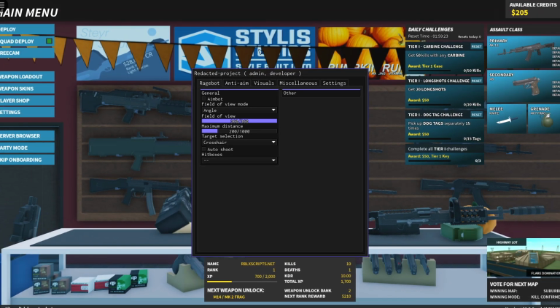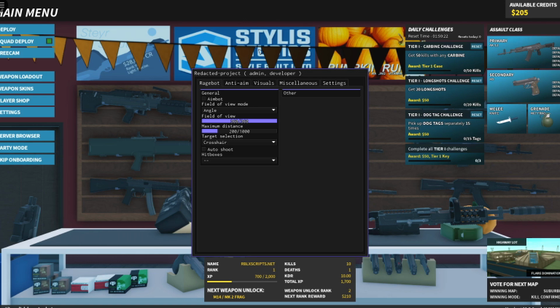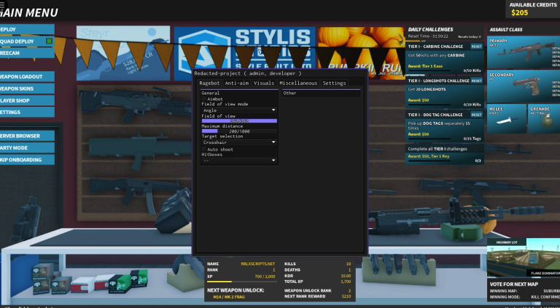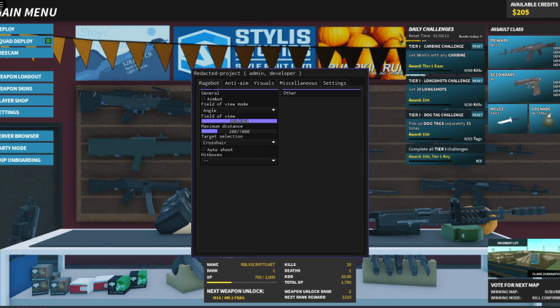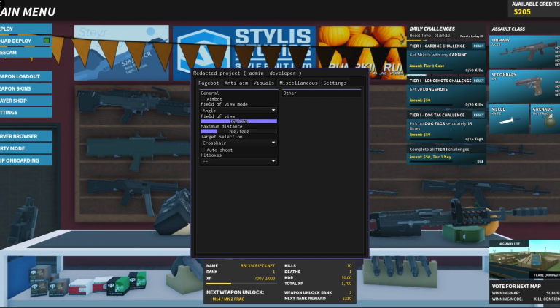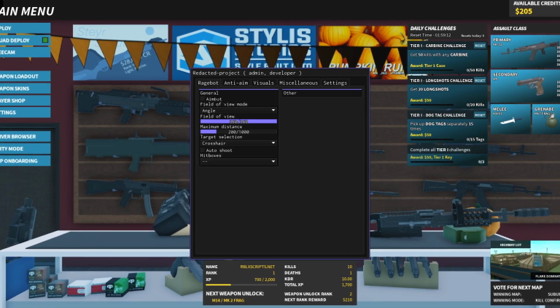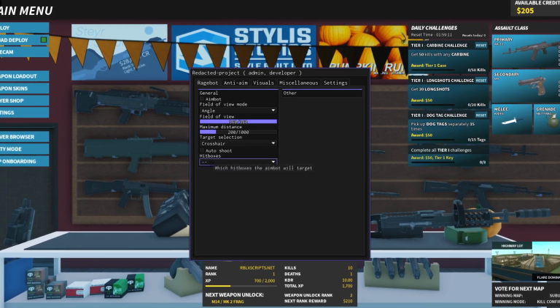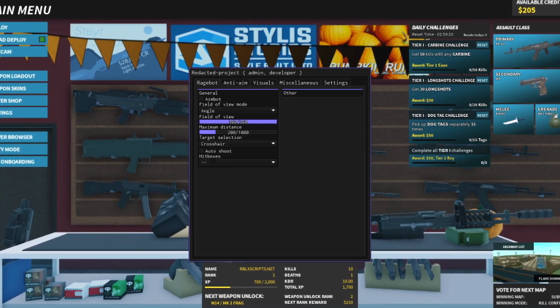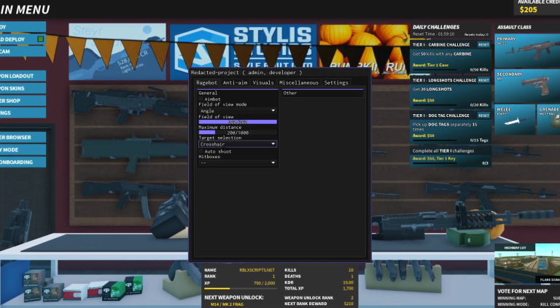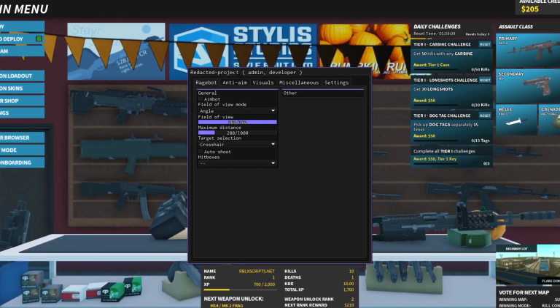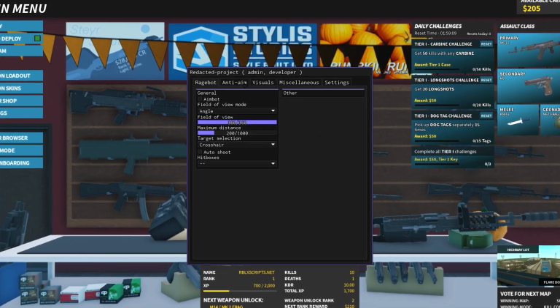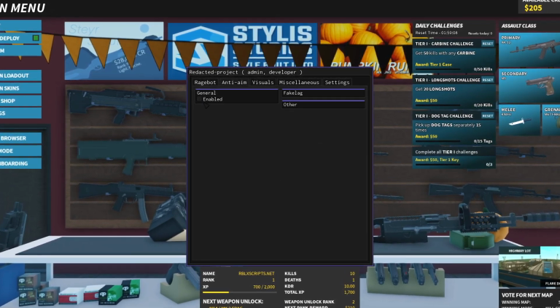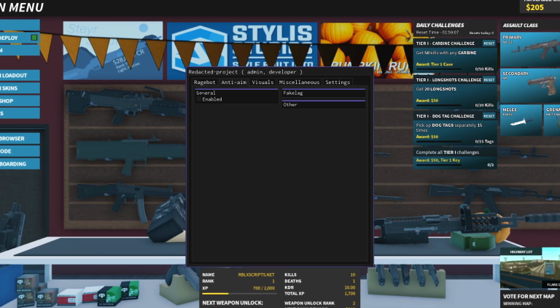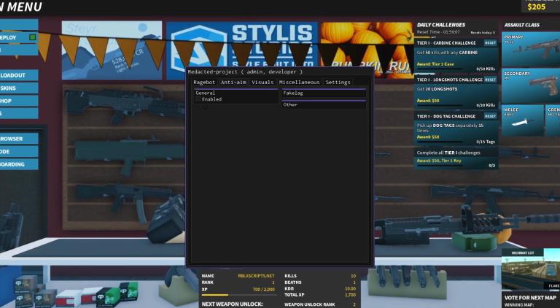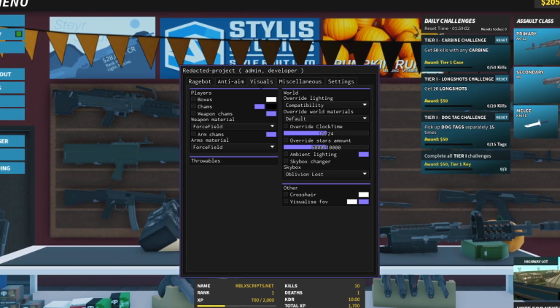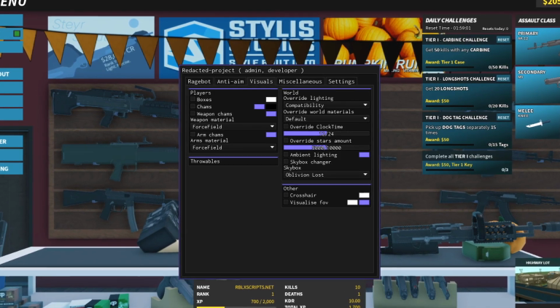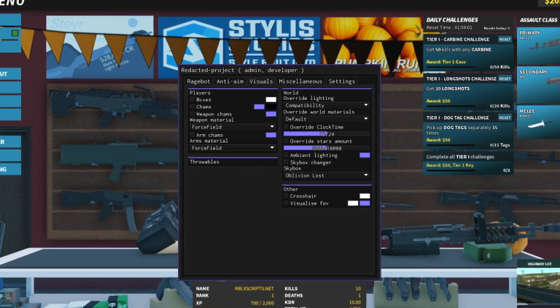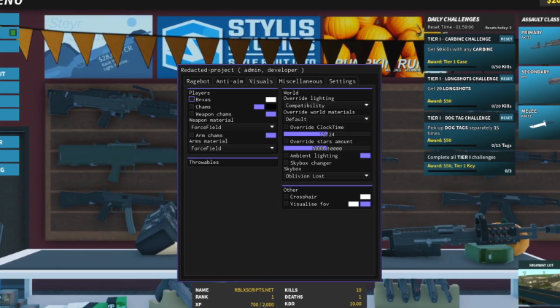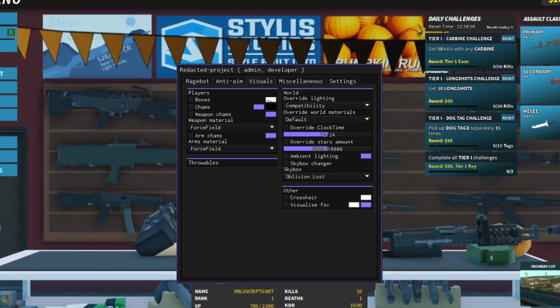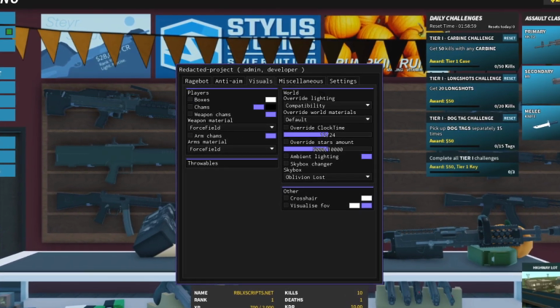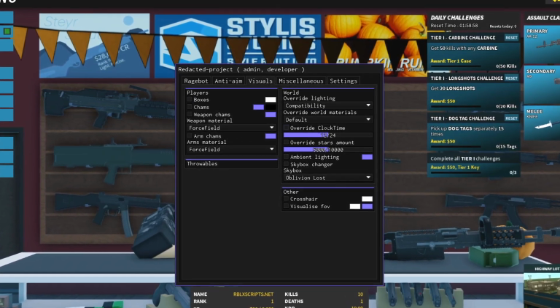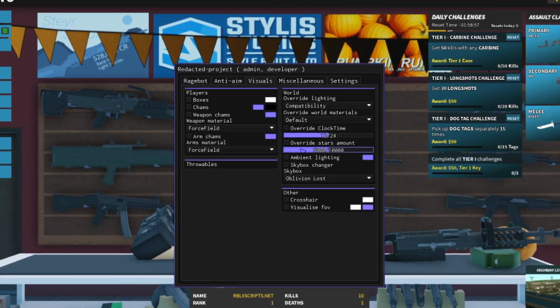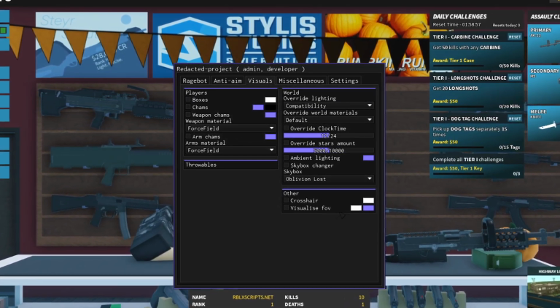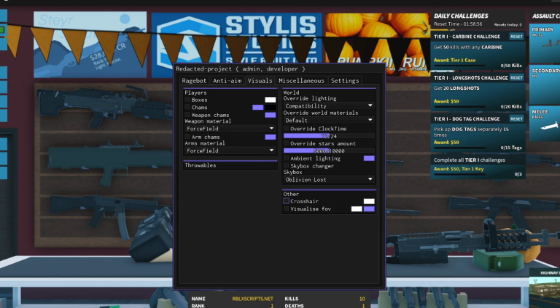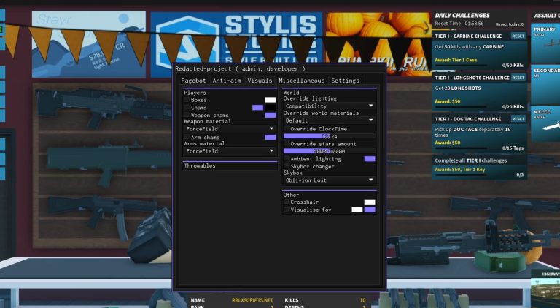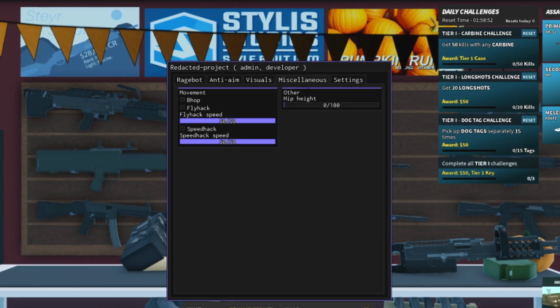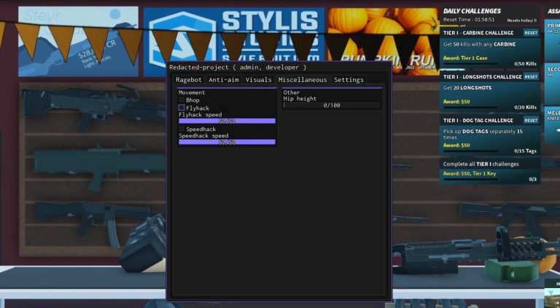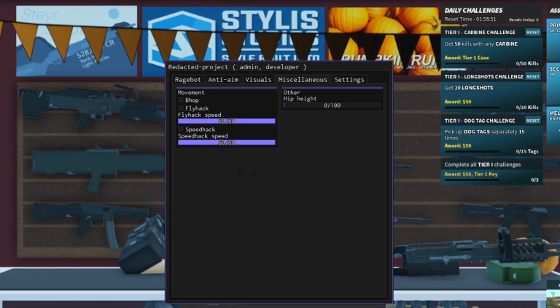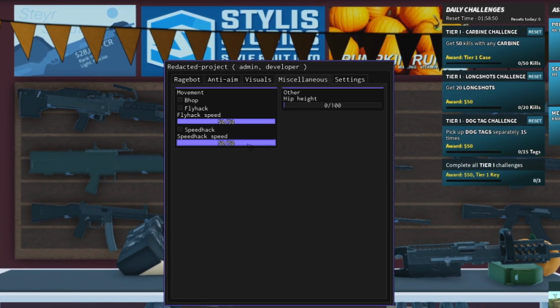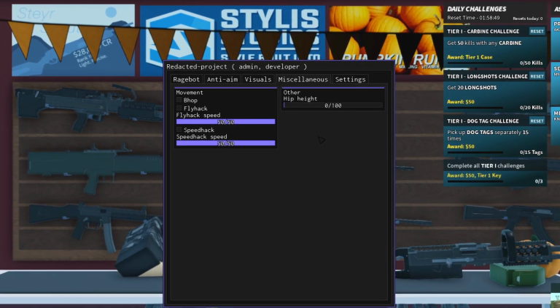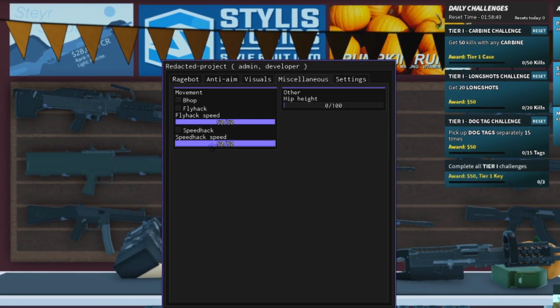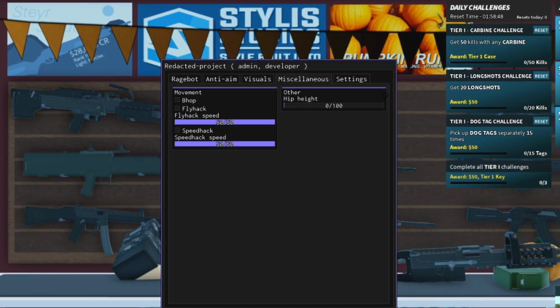So let's quickly go through it. In Ragebot, you've got your aimbot and your autoshoot, which is like a triggerbot. There's anti-aim. If we go to Visuals, we've got player ESP — you can customize how the game looks and you can have a crosshair. And in Miscellaneous, we've got bhop, flyhacks, and speedhacks.